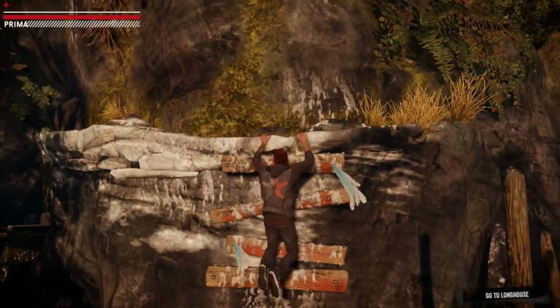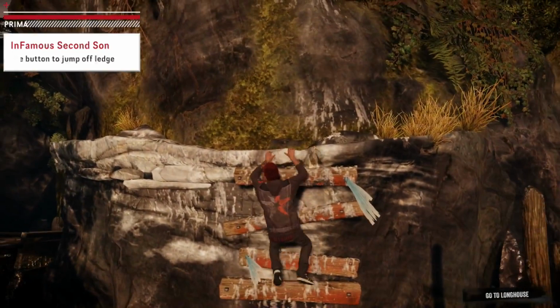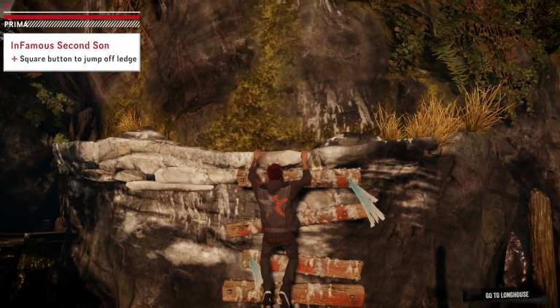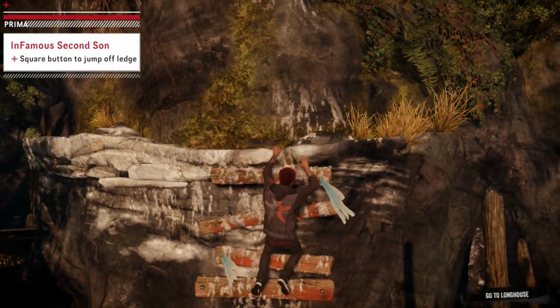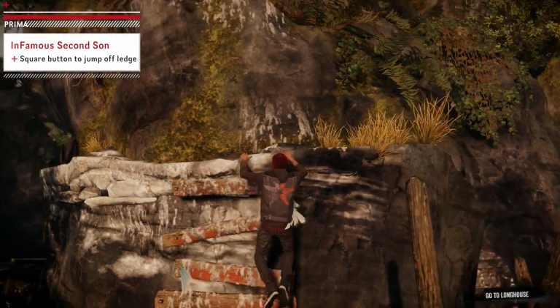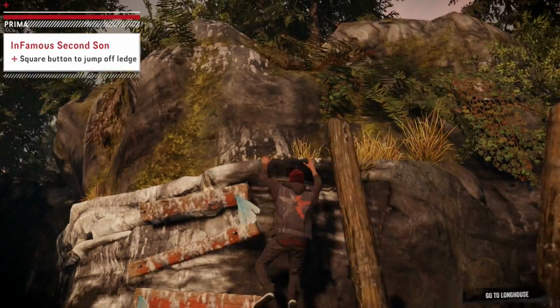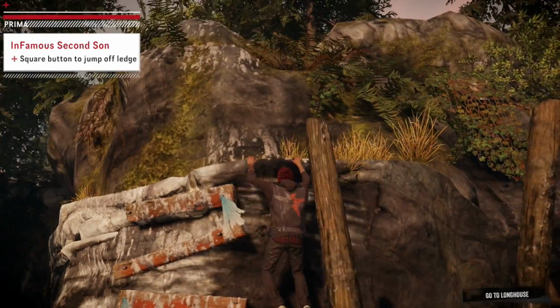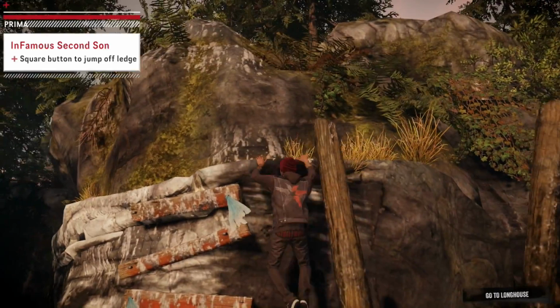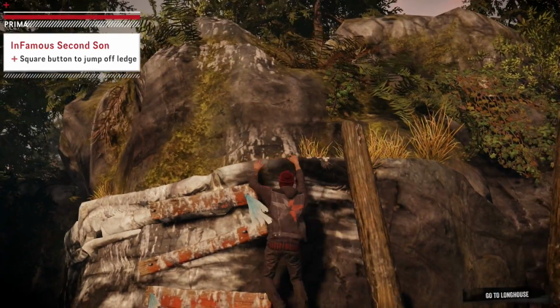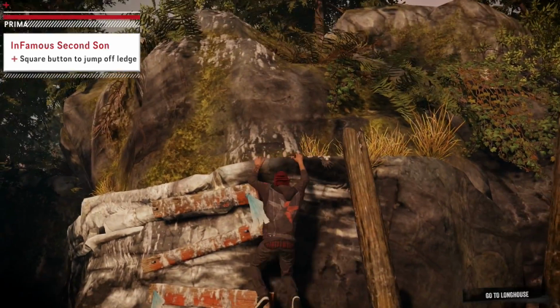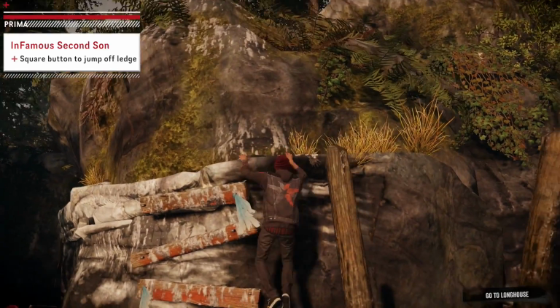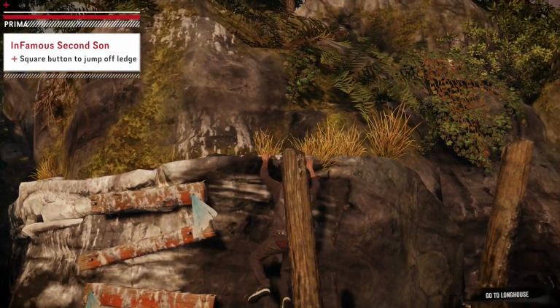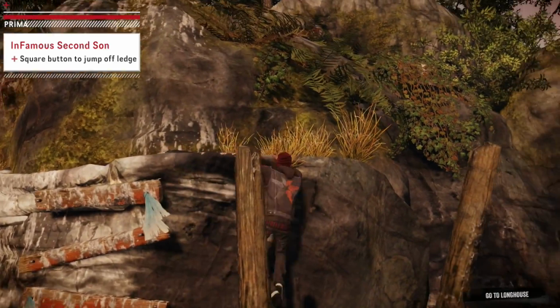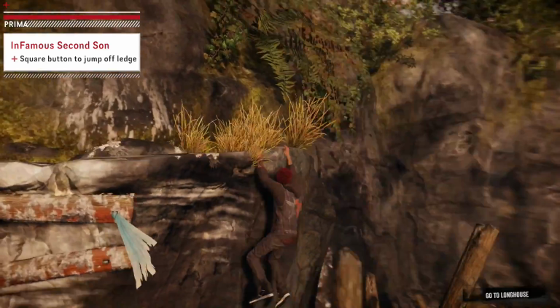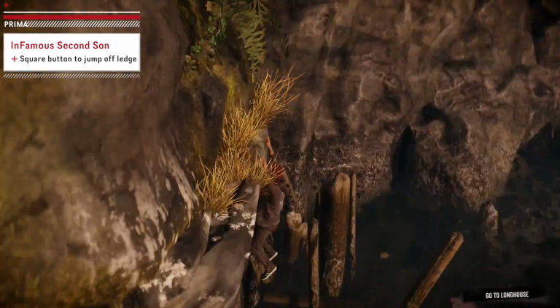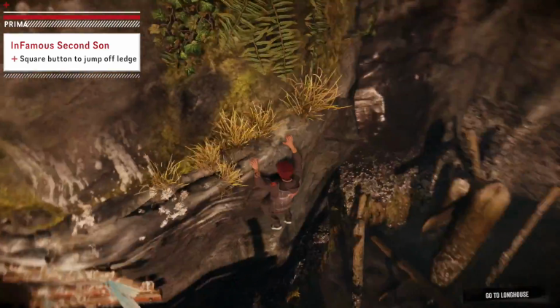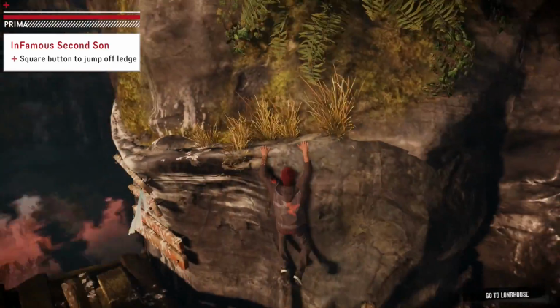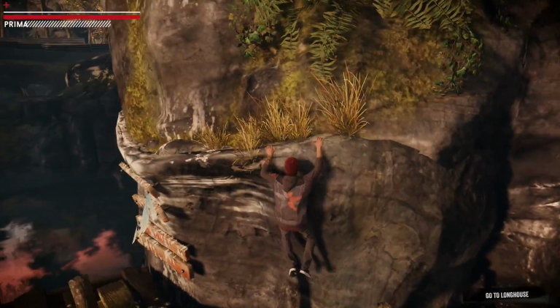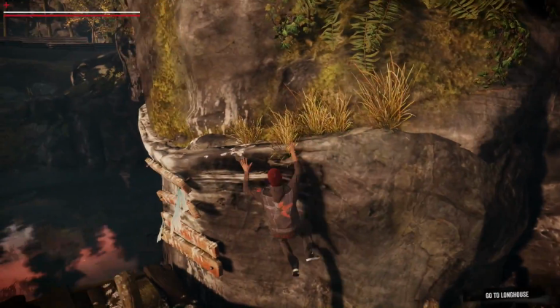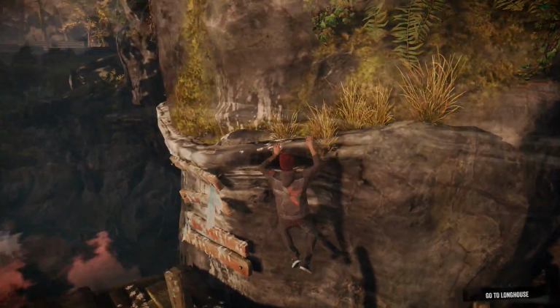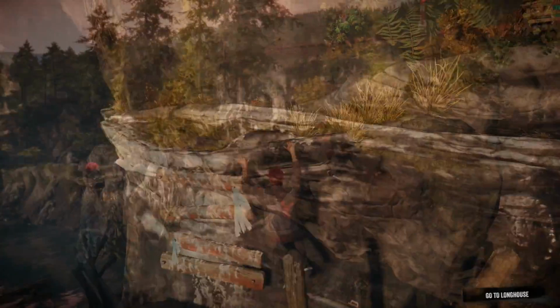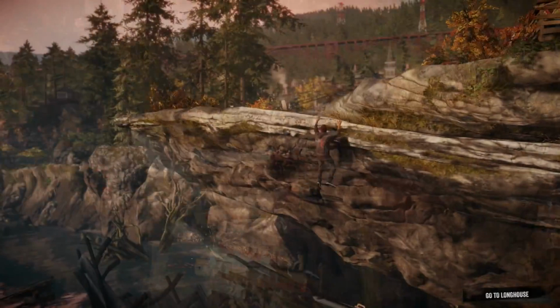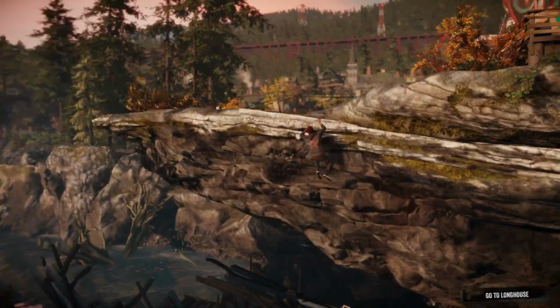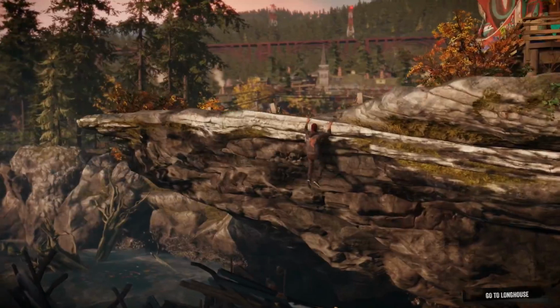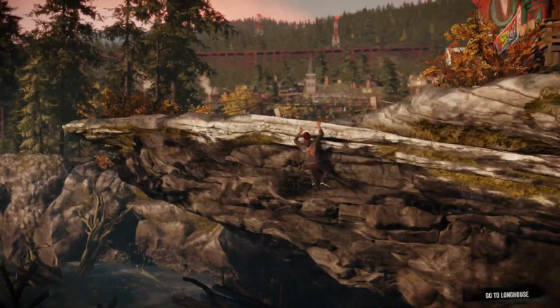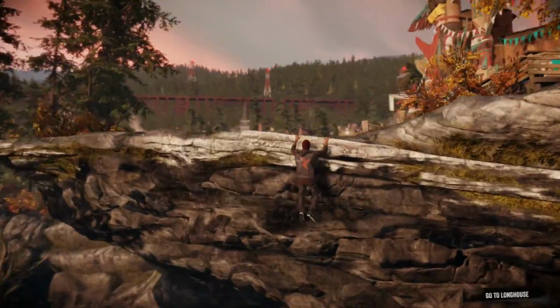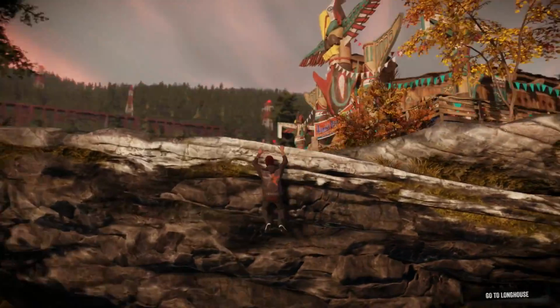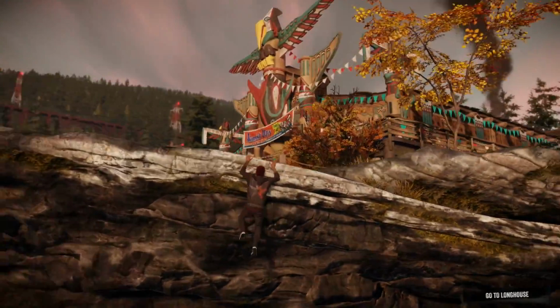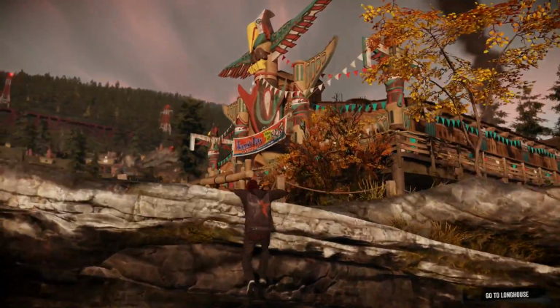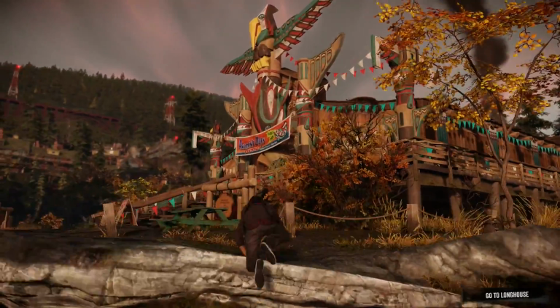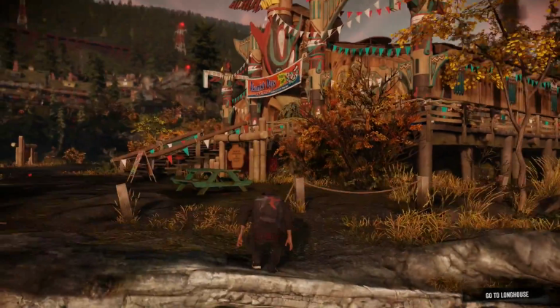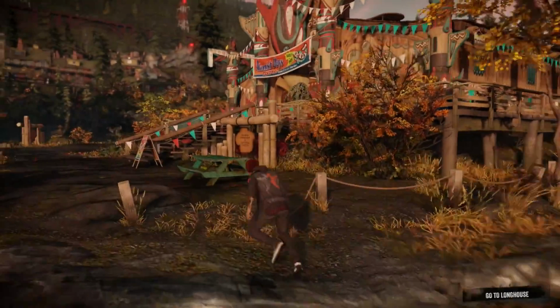Once you have made your way down the beach to the longhouse, mission 1 is complete. For more tips and strategies, visit PrimaGames.com.